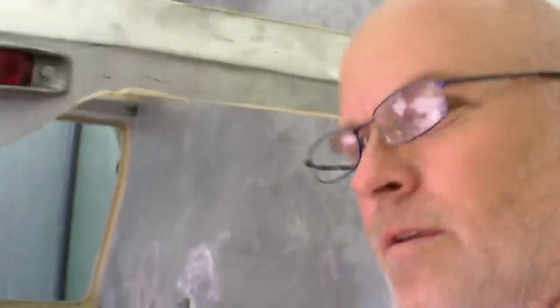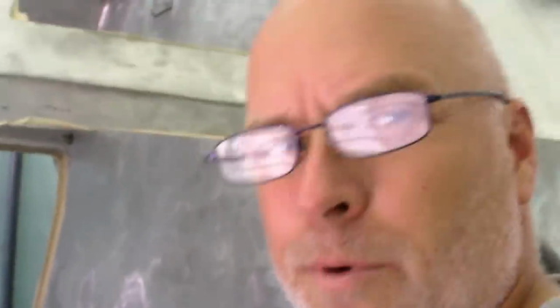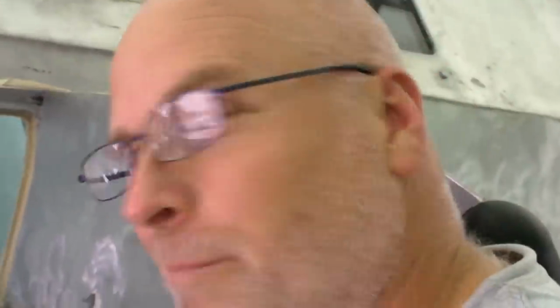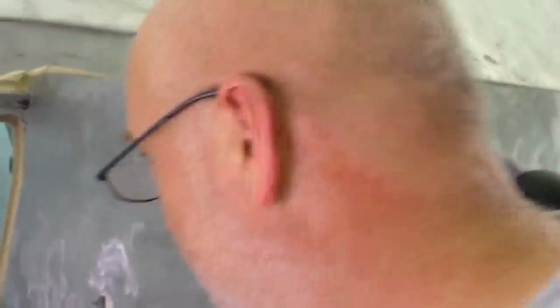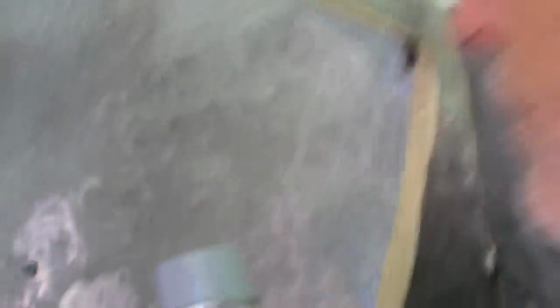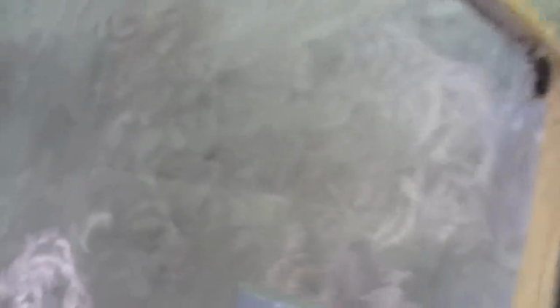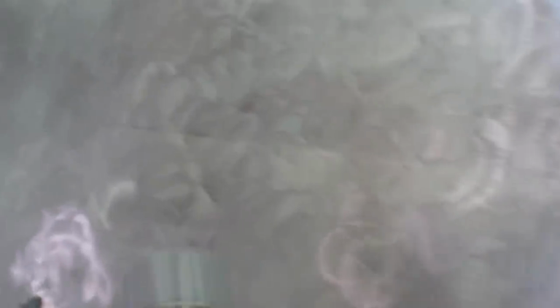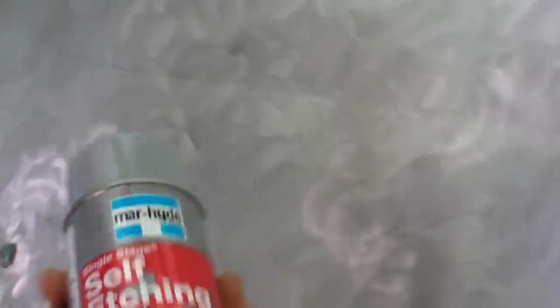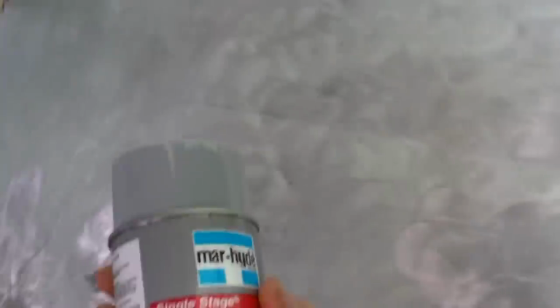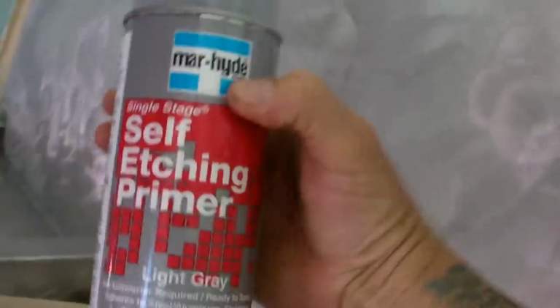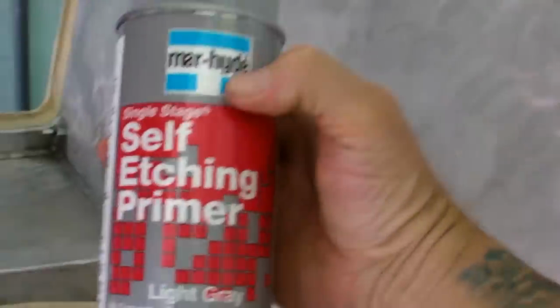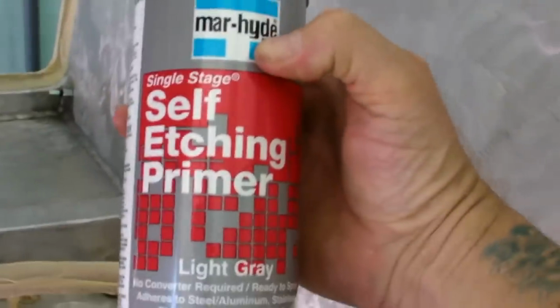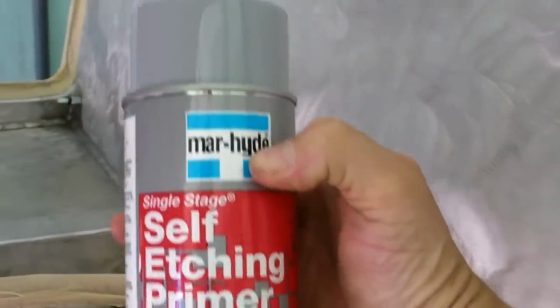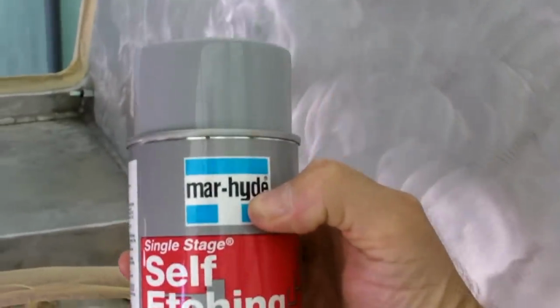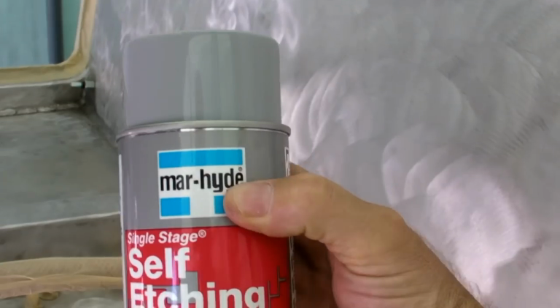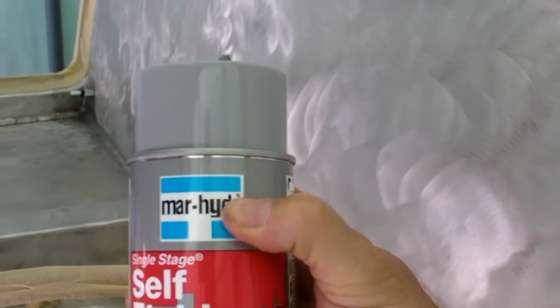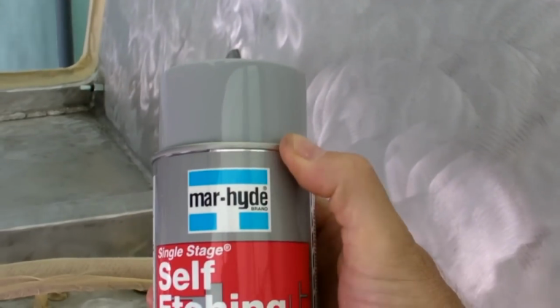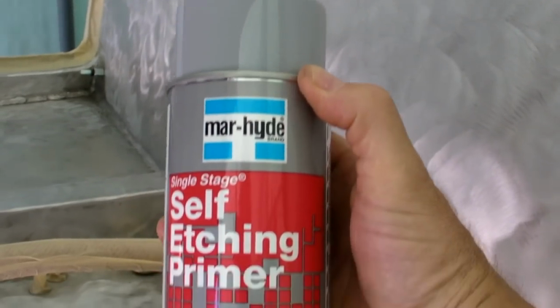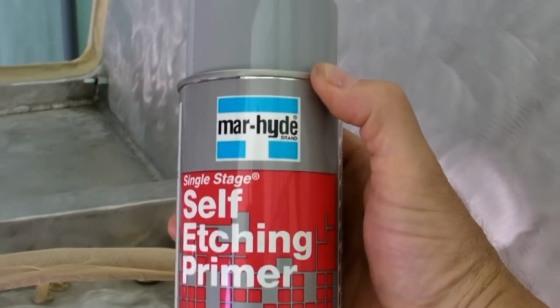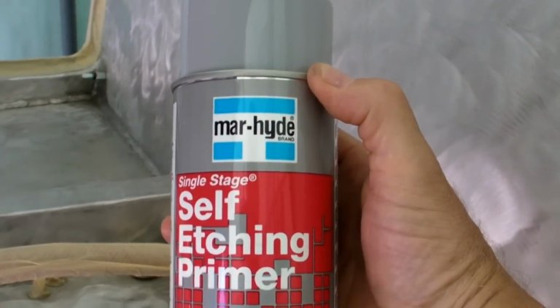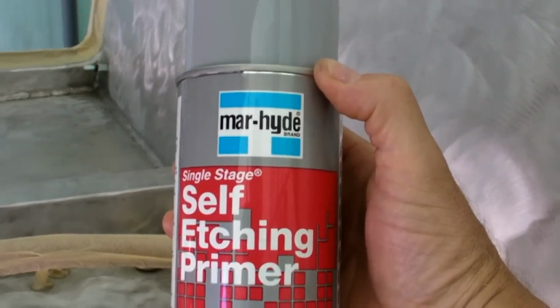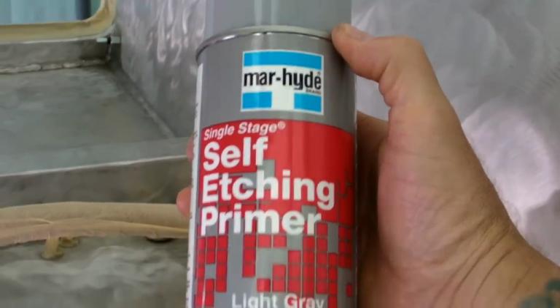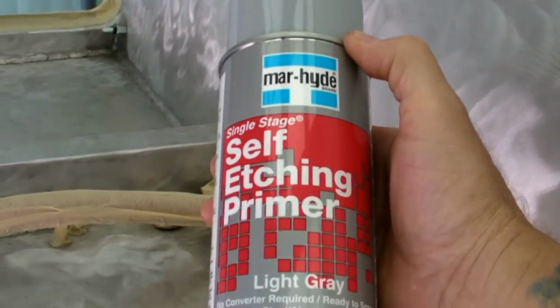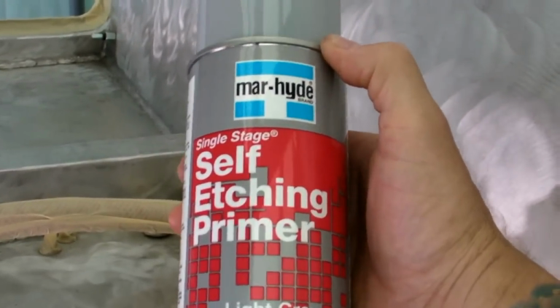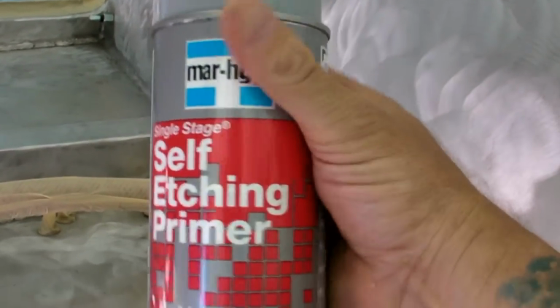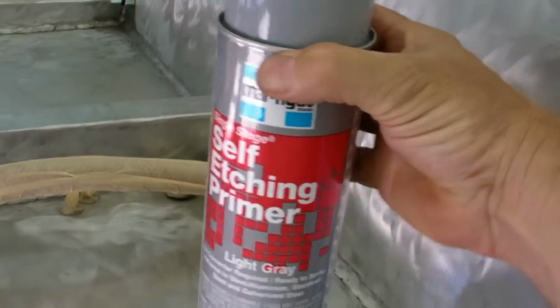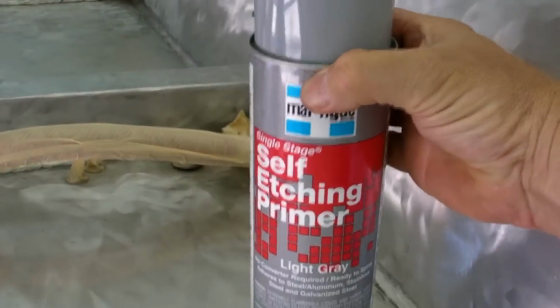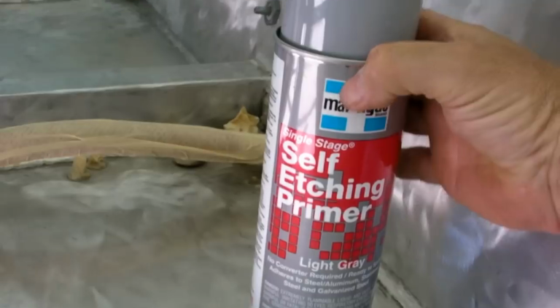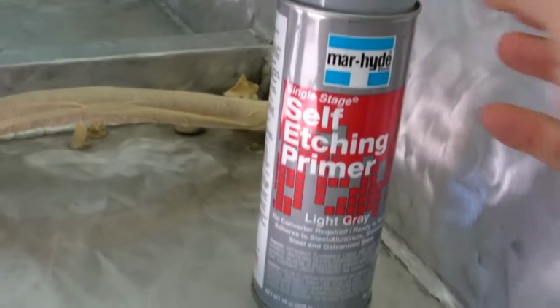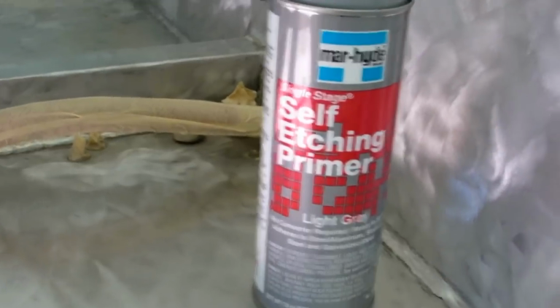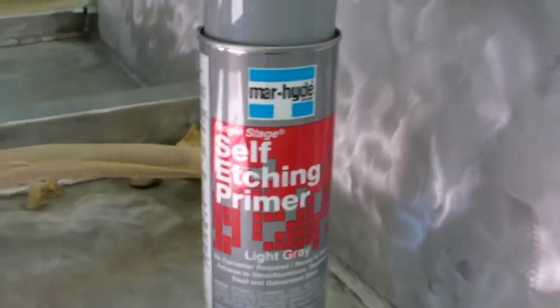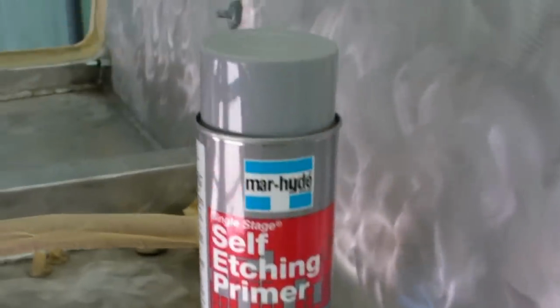We're ready to paint today. We've got self-etching primer — this is something I had to find at the auto parts store. Lowe's, Home Depot, True Value — none of those guys carry it.